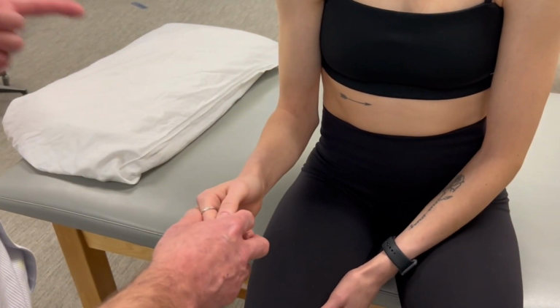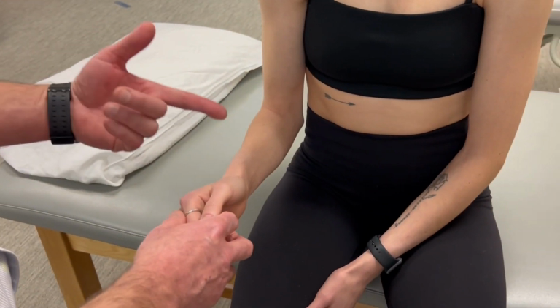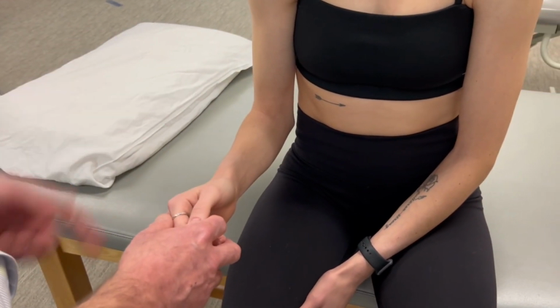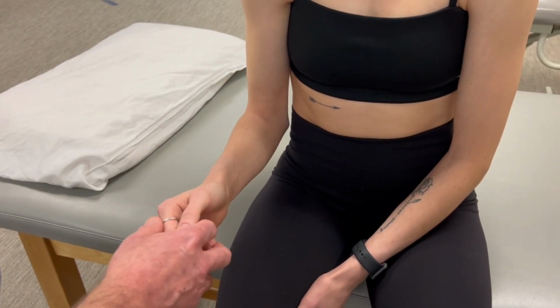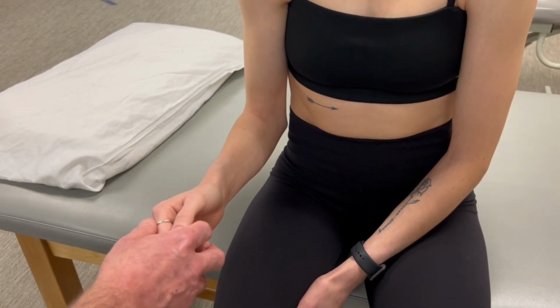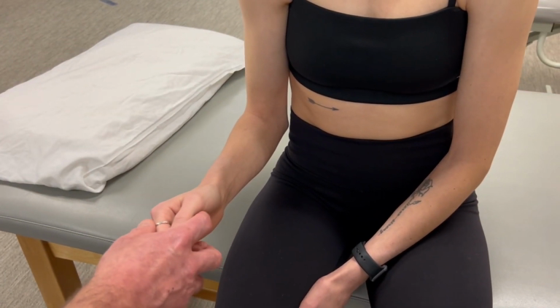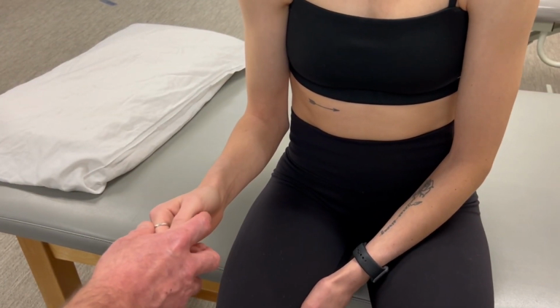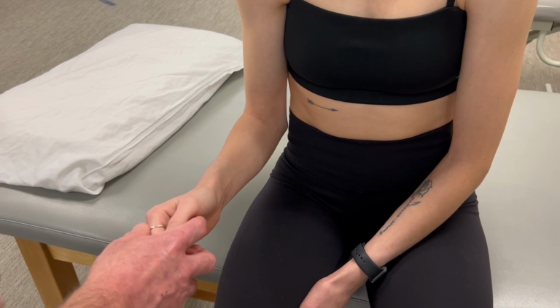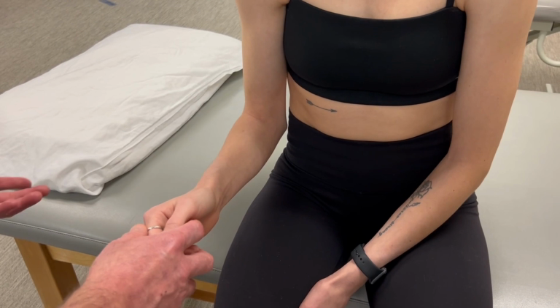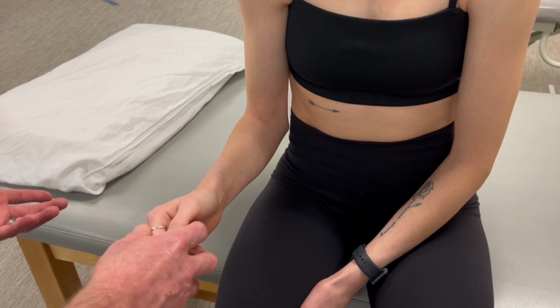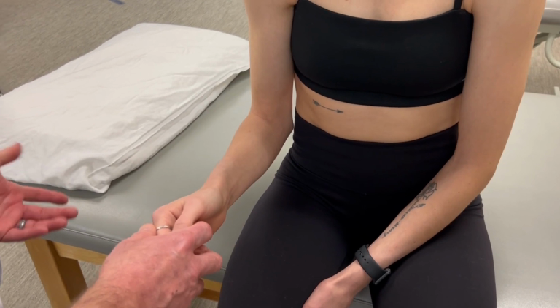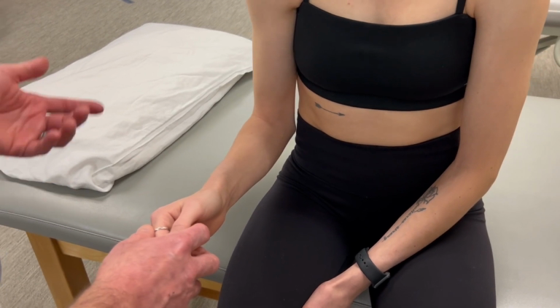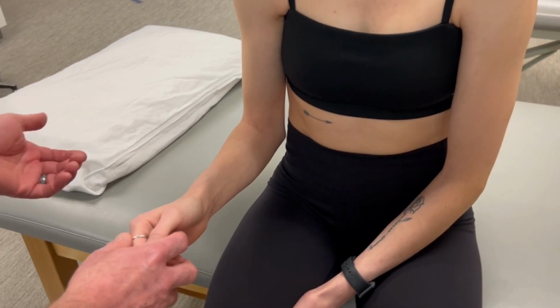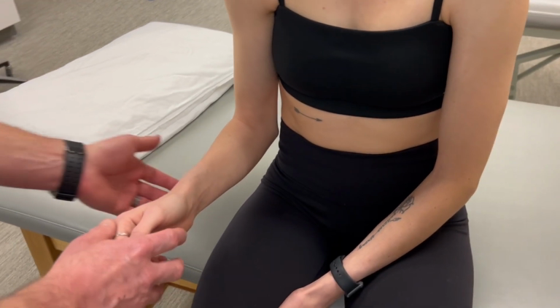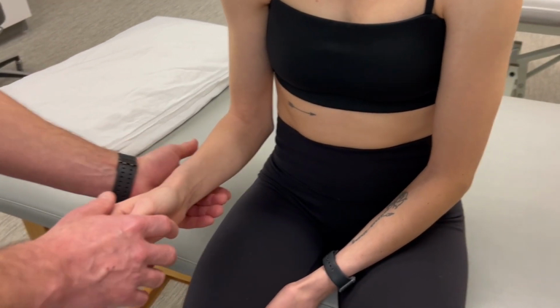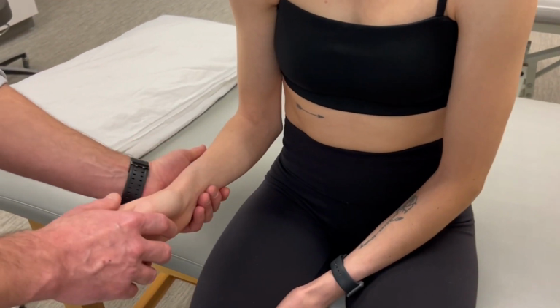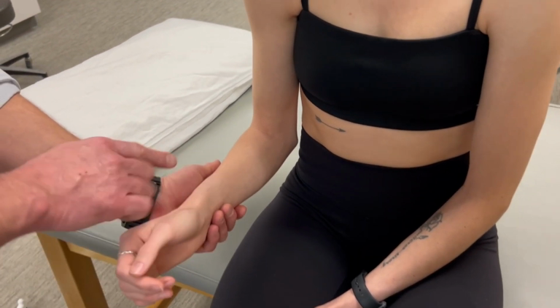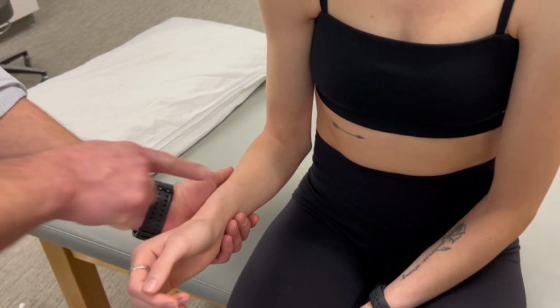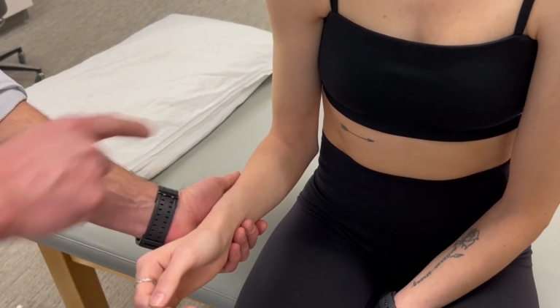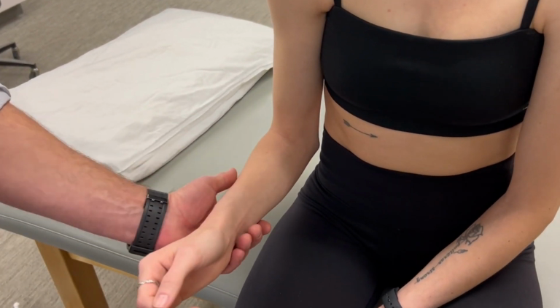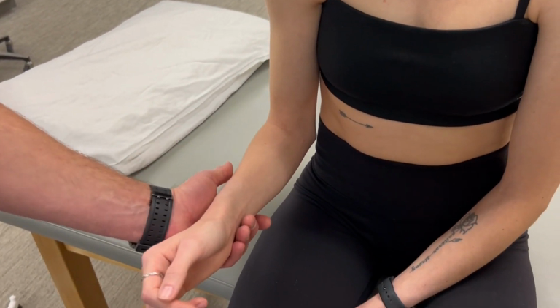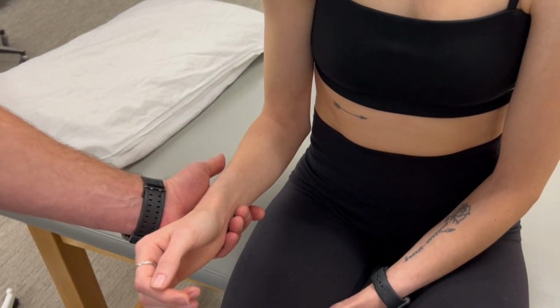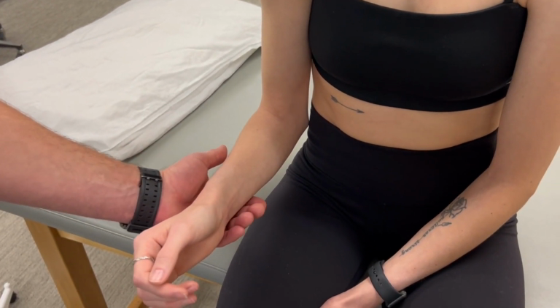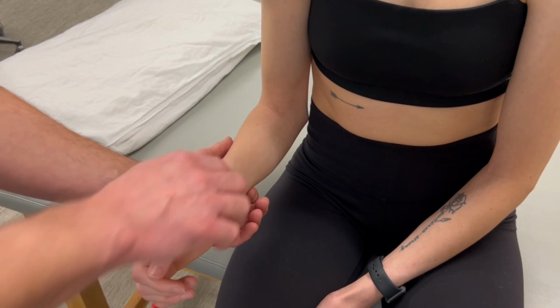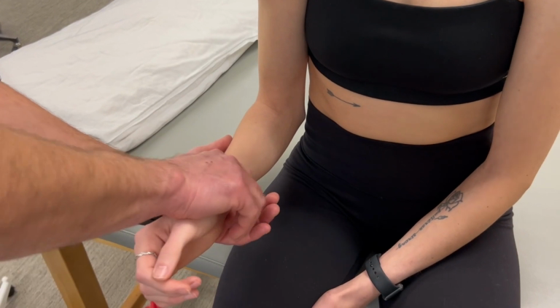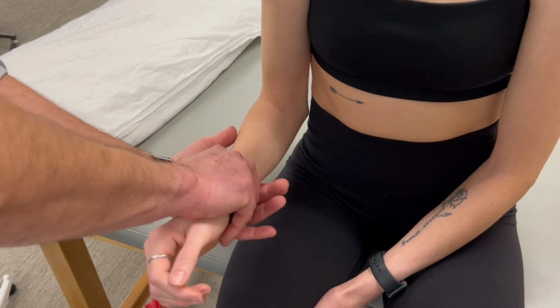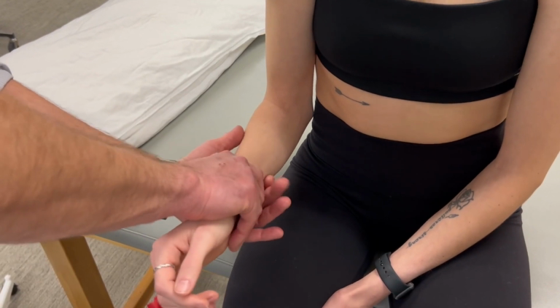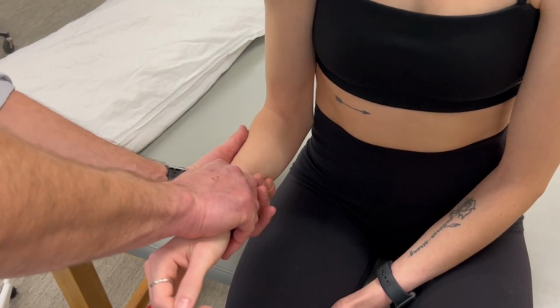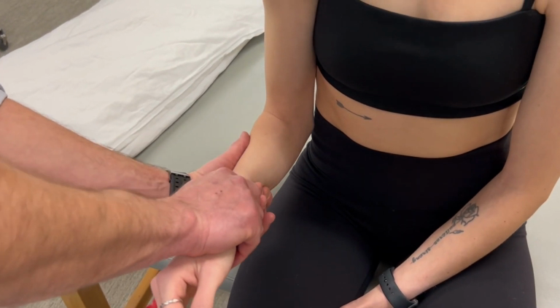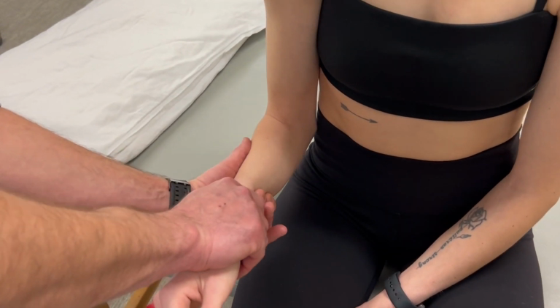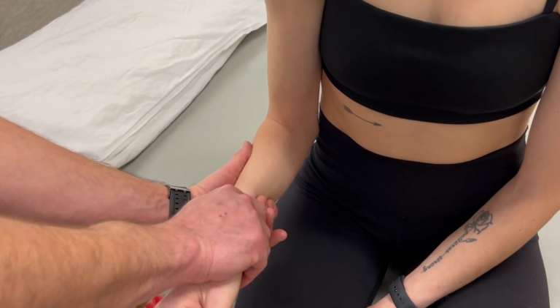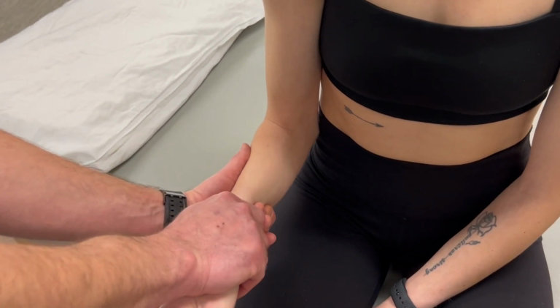My direction of force is in the direction of pronation. Another way to think of it is you're pushing the radius medially. I prefer this hand position here.